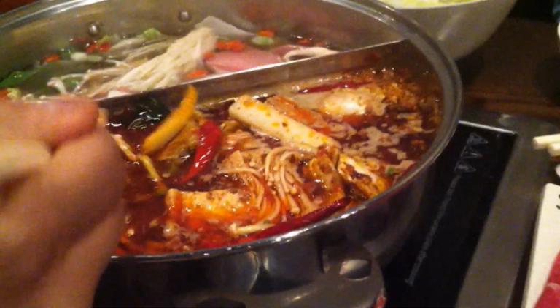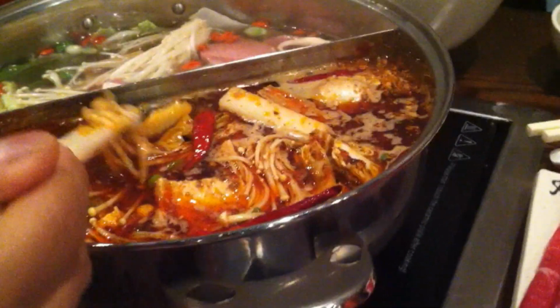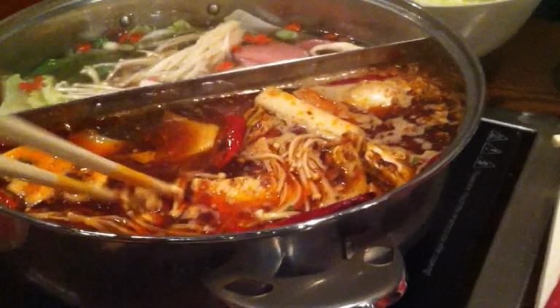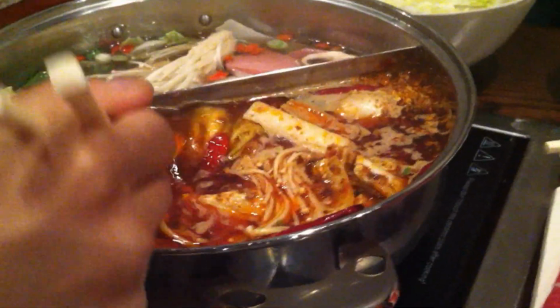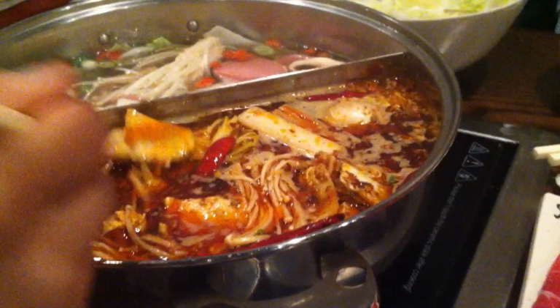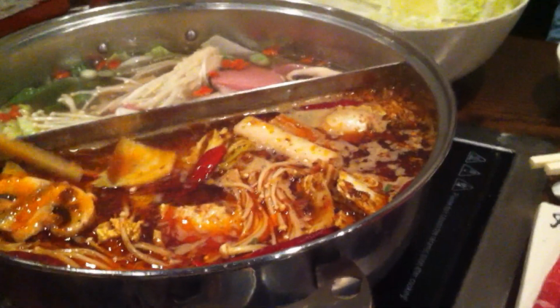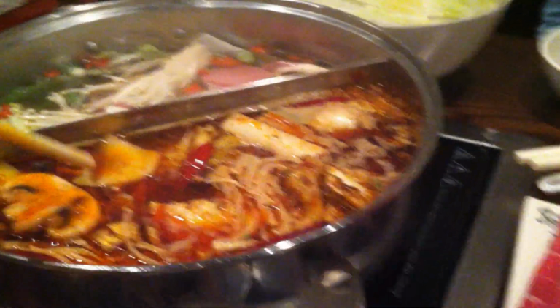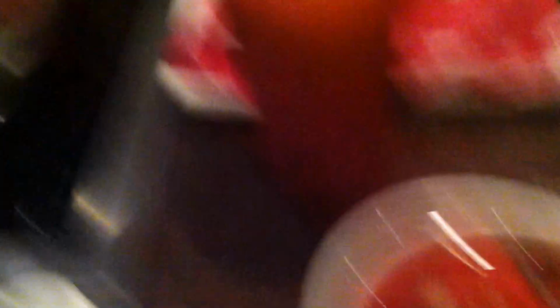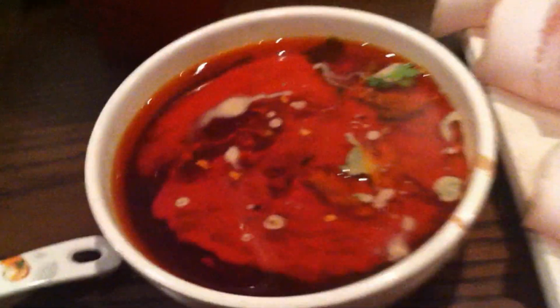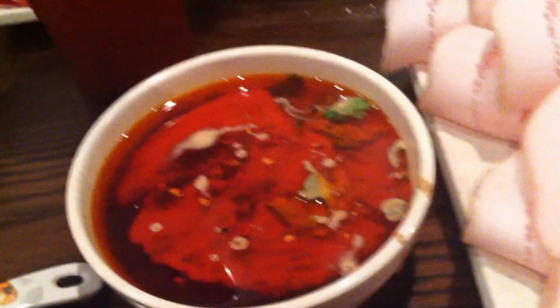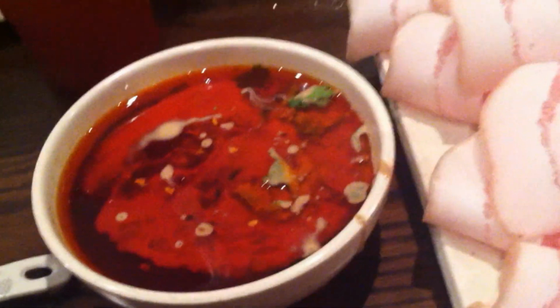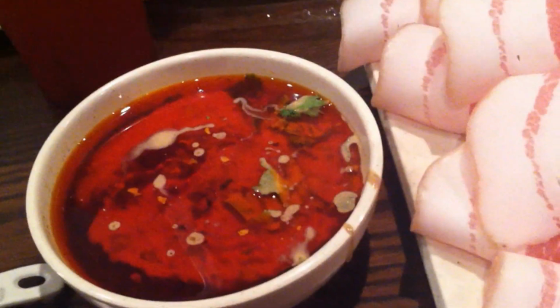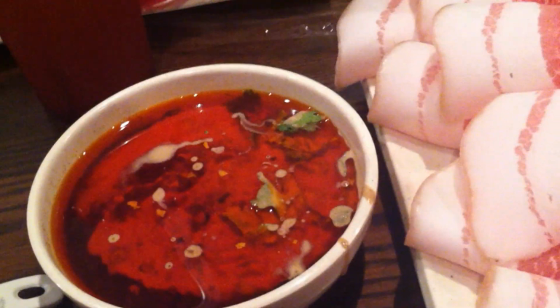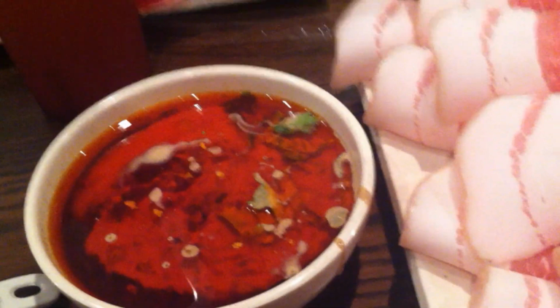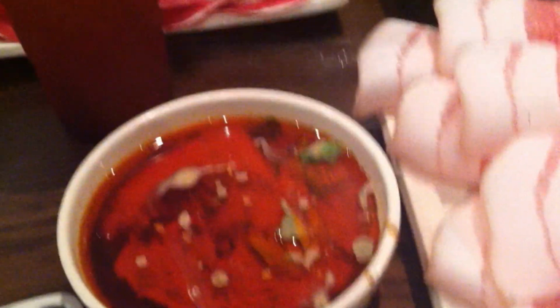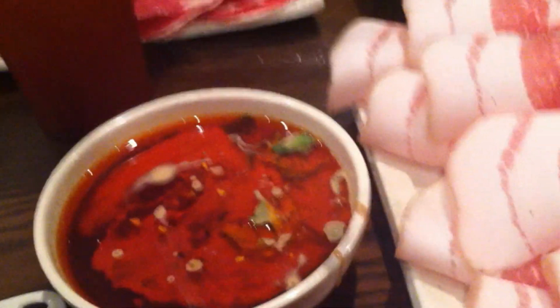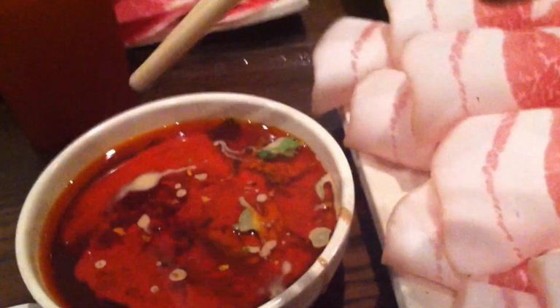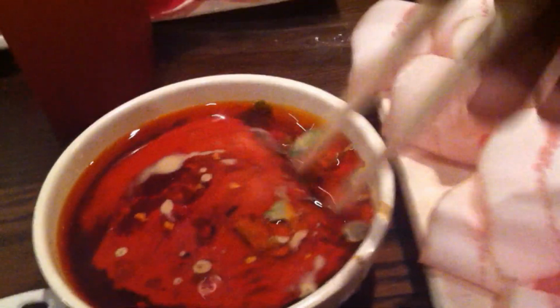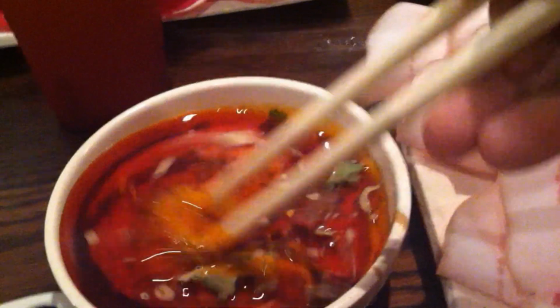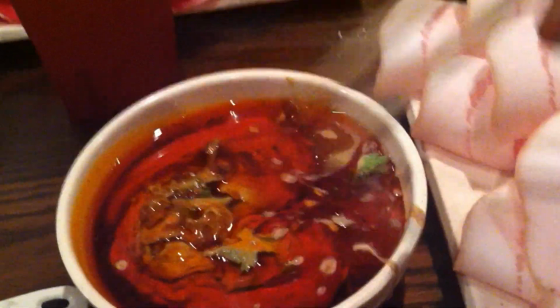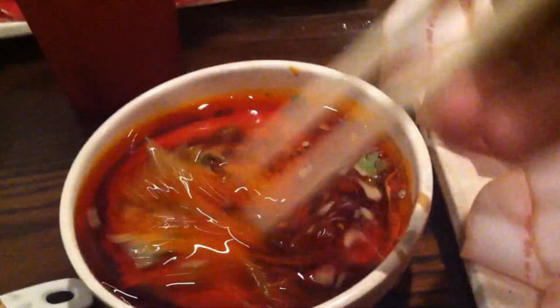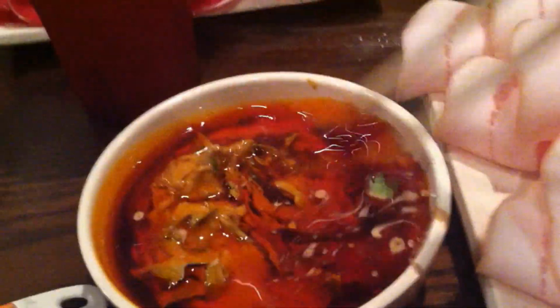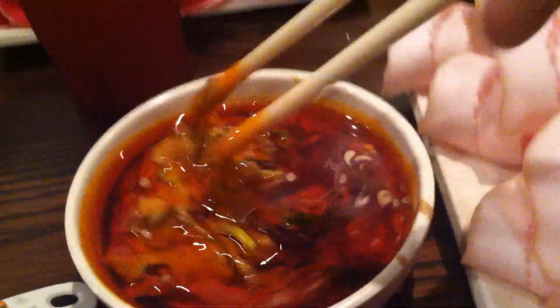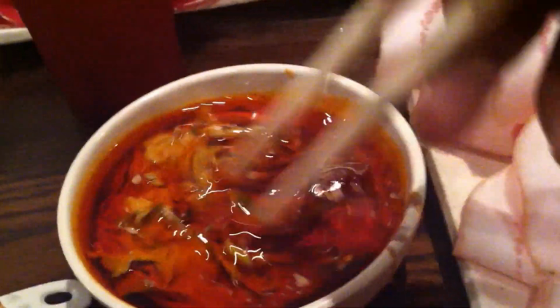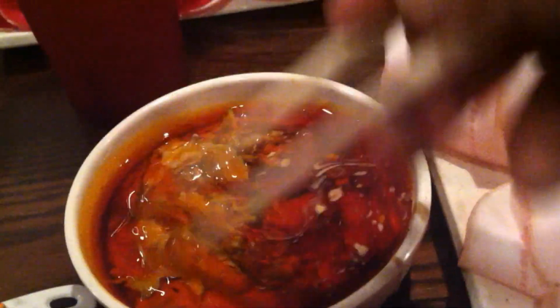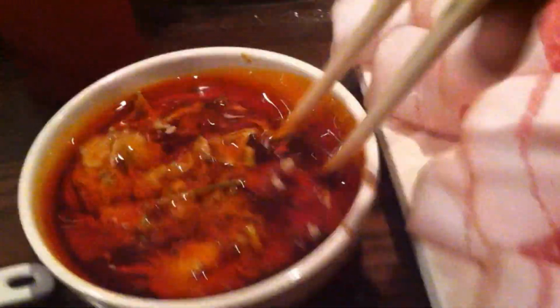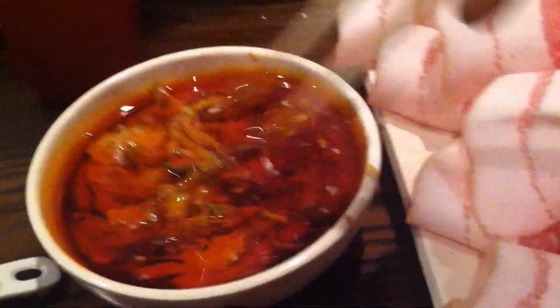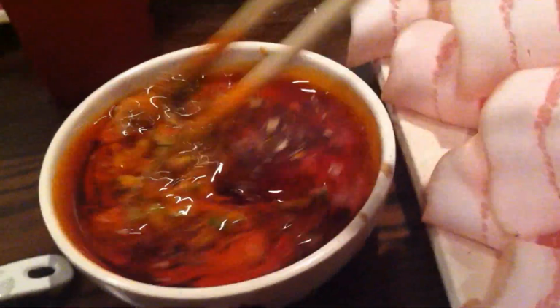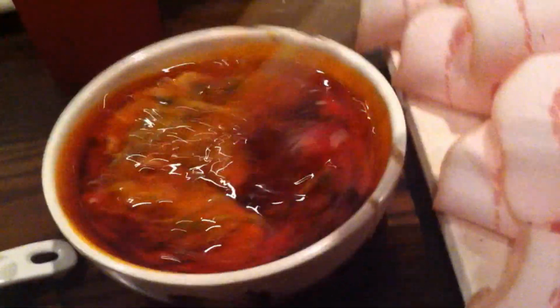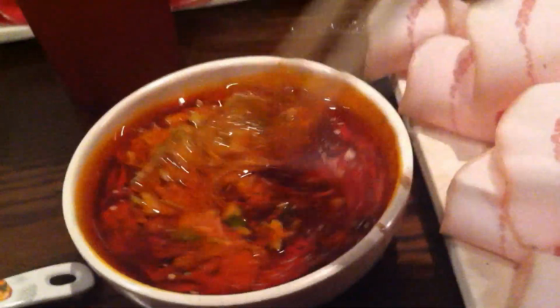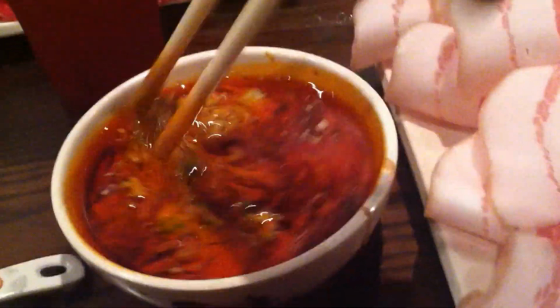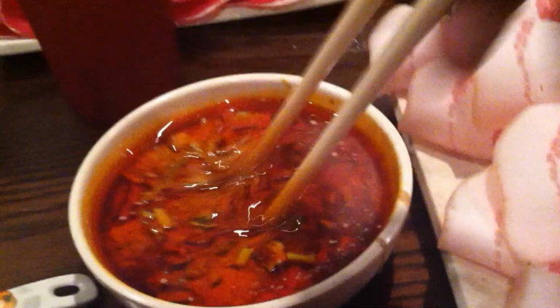Dude, look at this. Oh my God. And look at my actual sauce — I'm going to mix it up a little bit for you guys. This is so spicy.